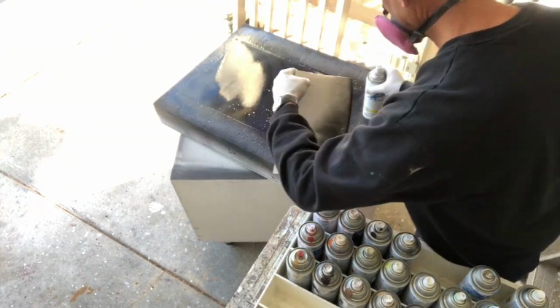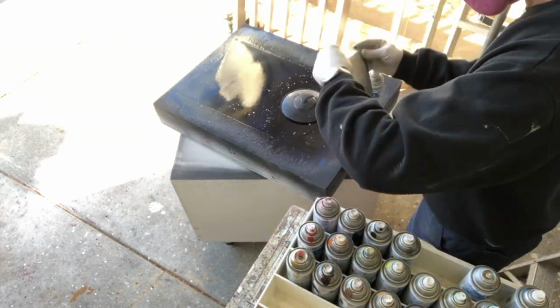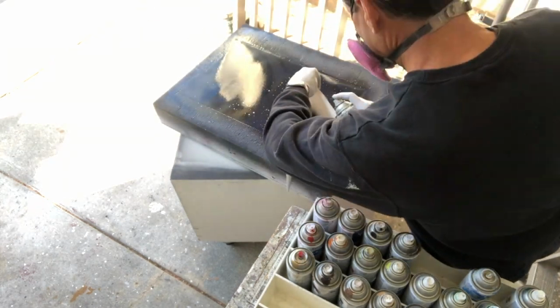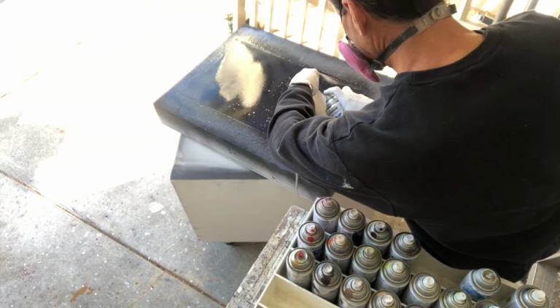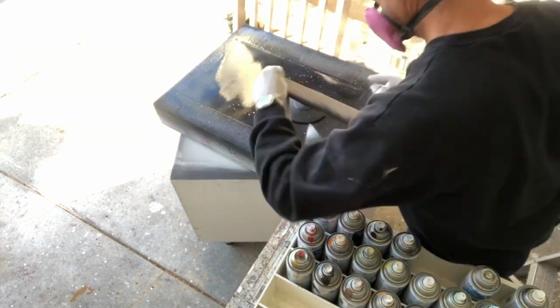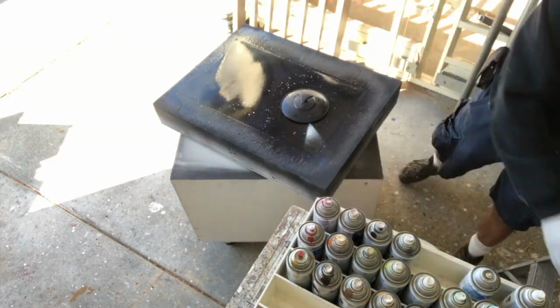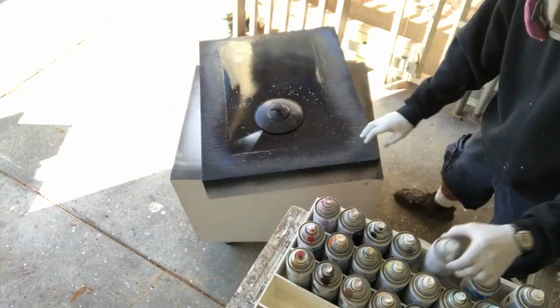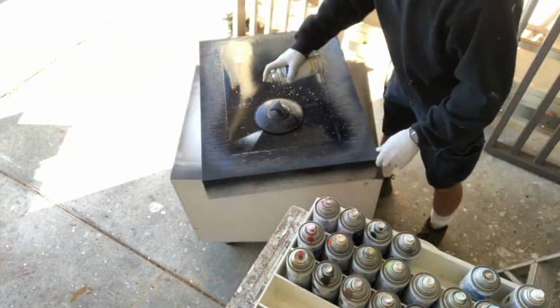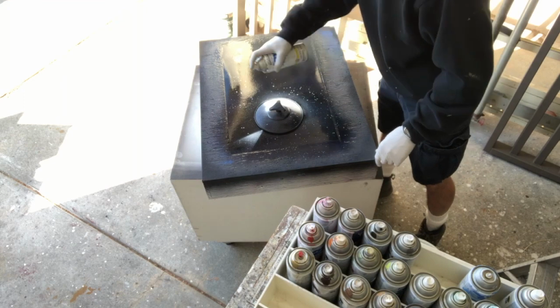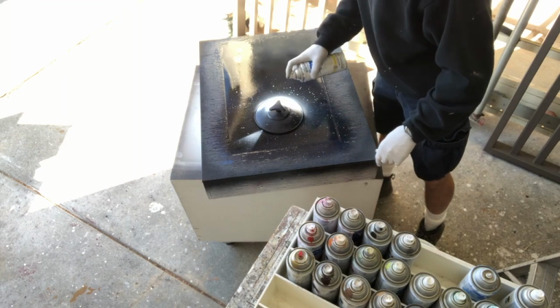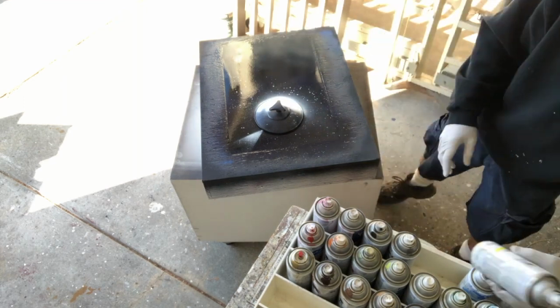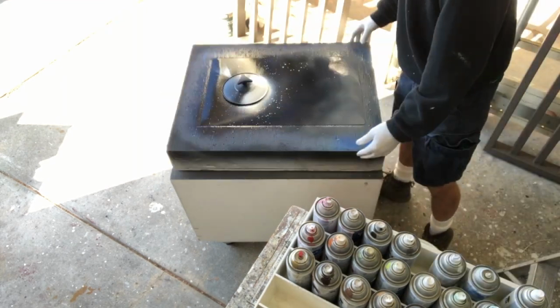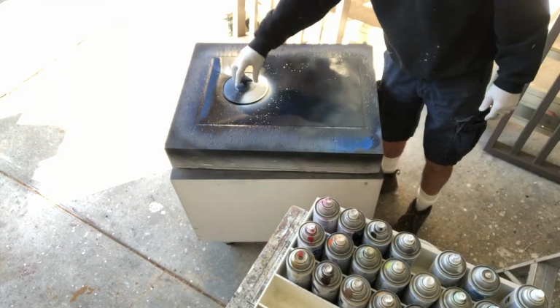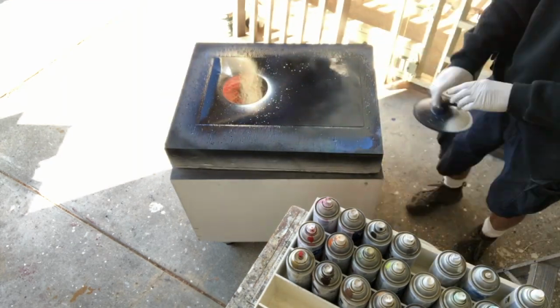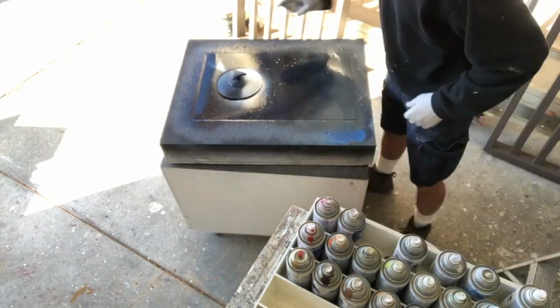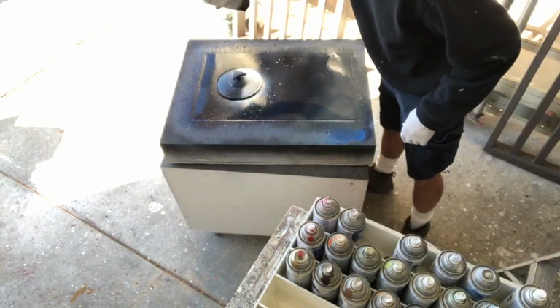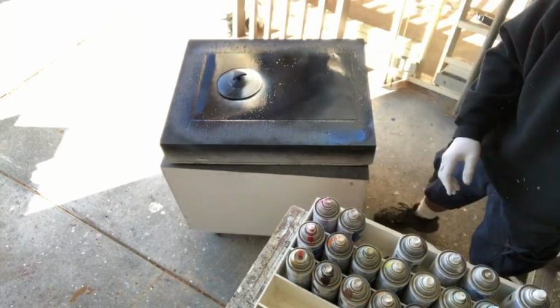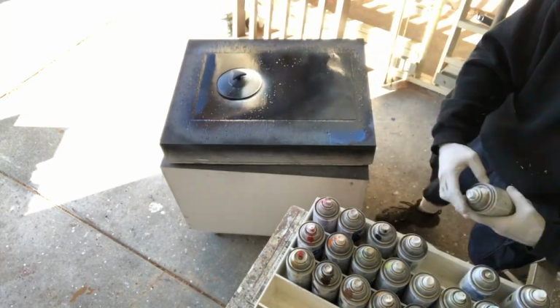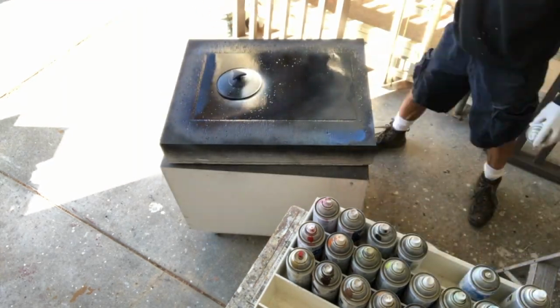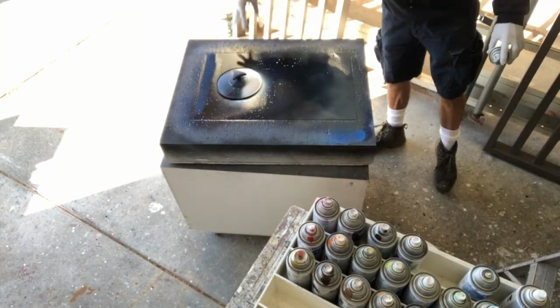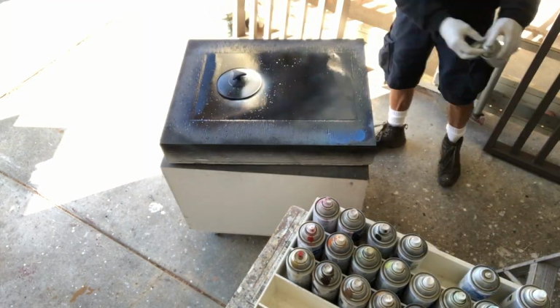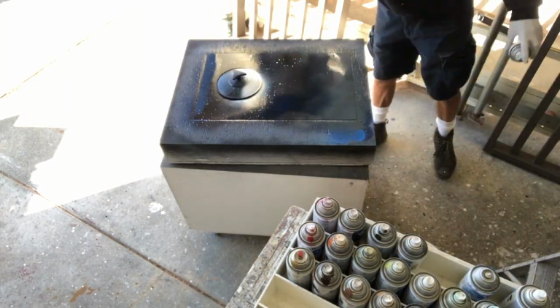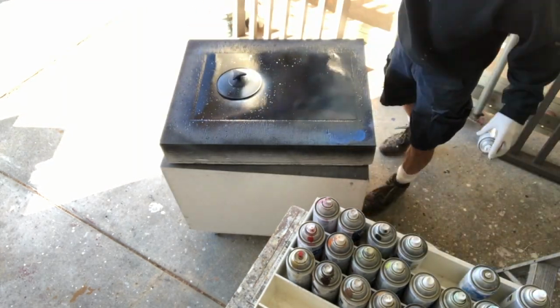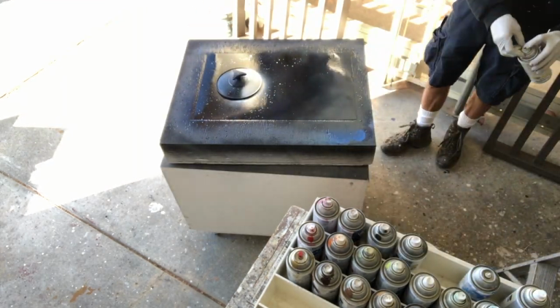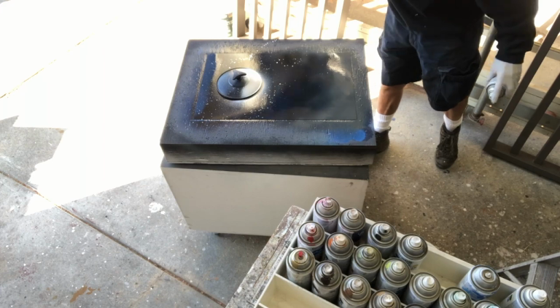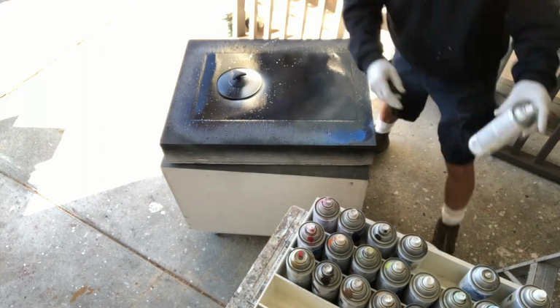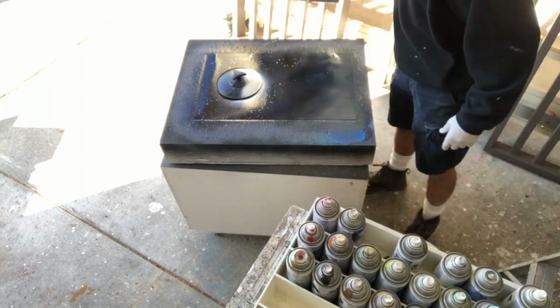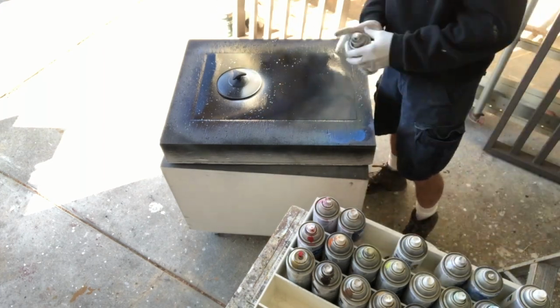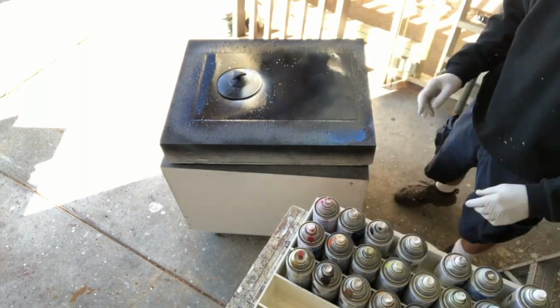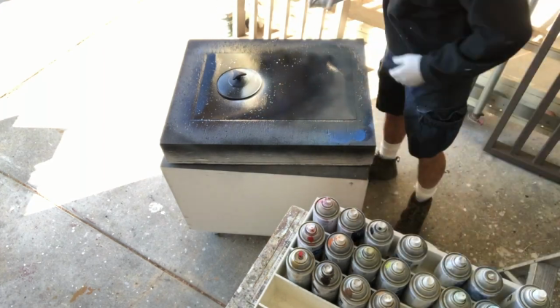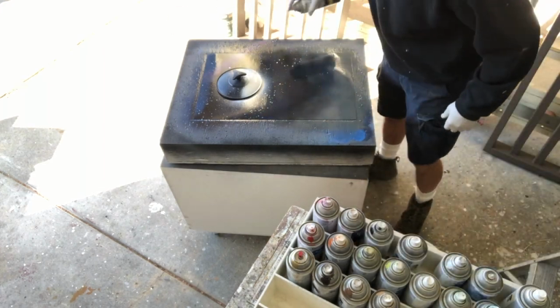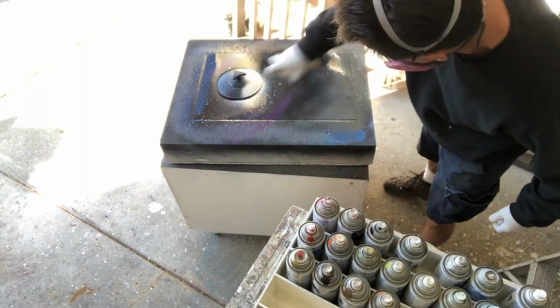I tried to do a comet, but didn't like it, so I just axed that out and replaced it with some purple vapor galaxy gas stuff.